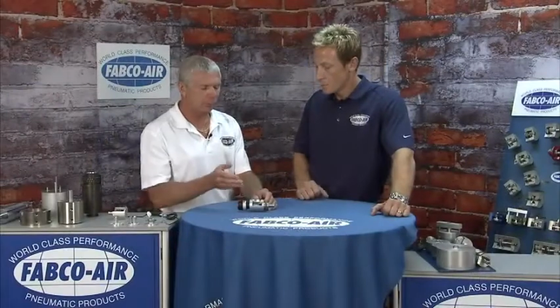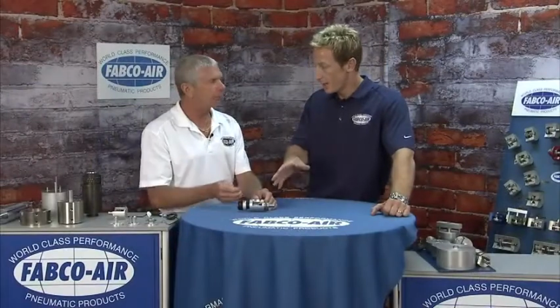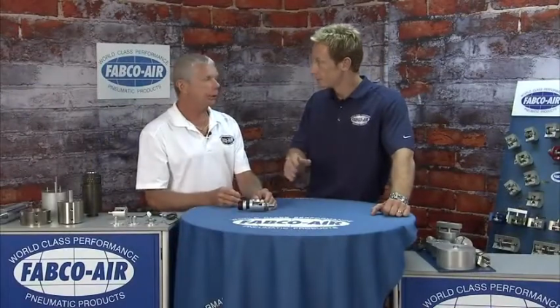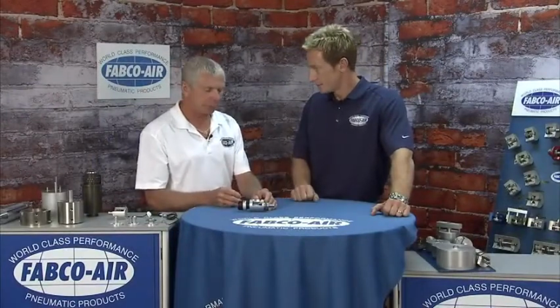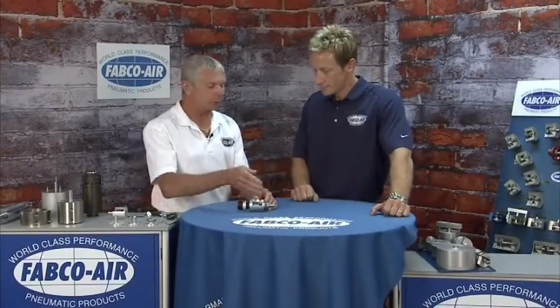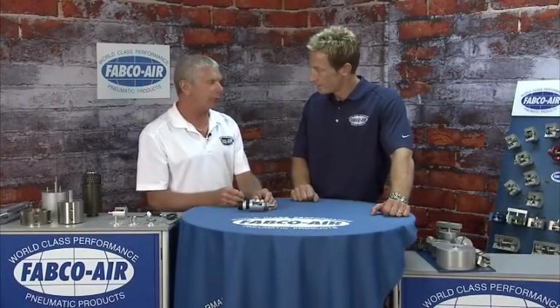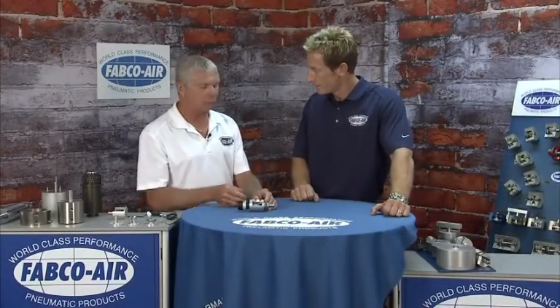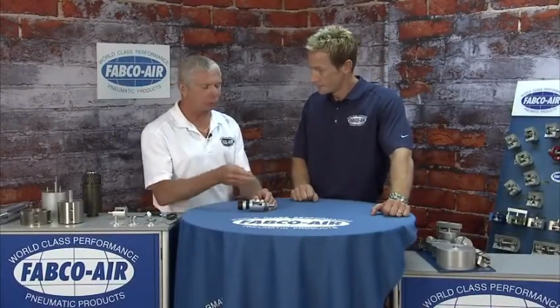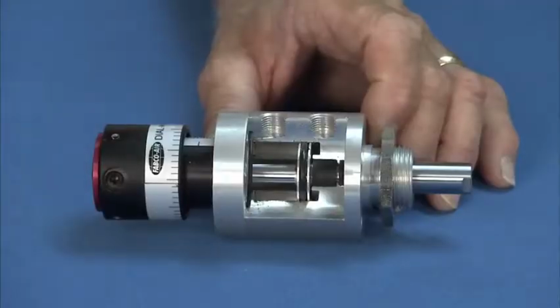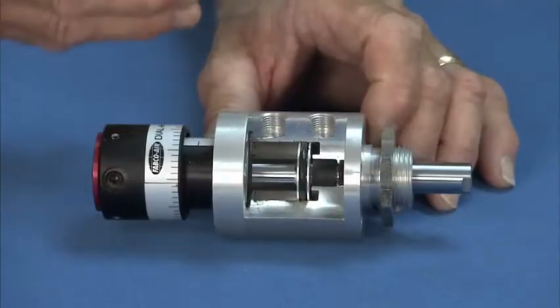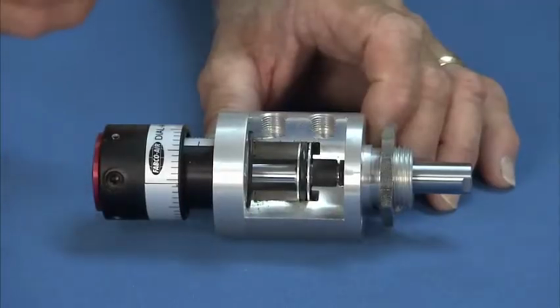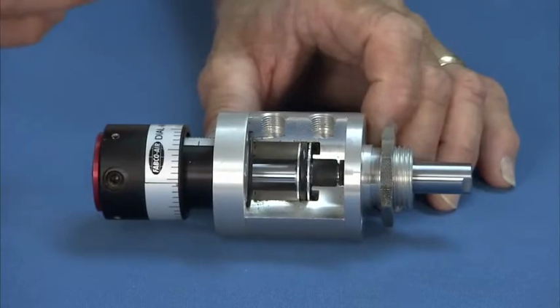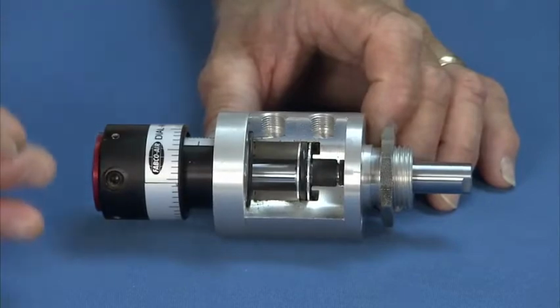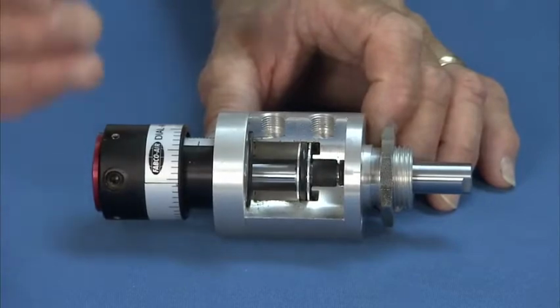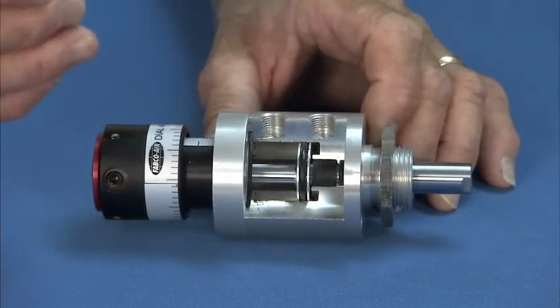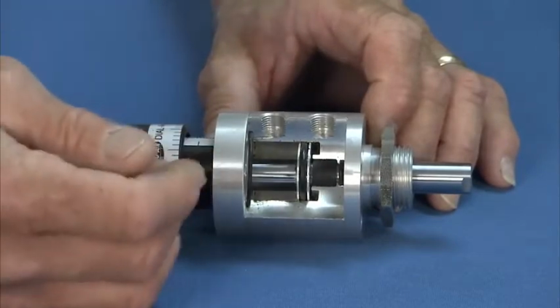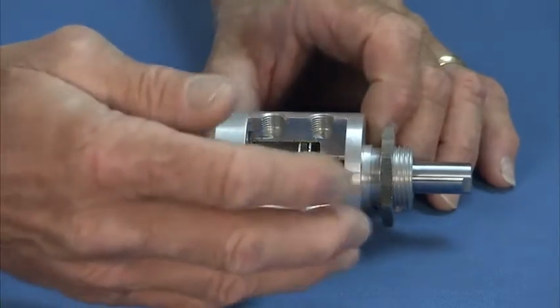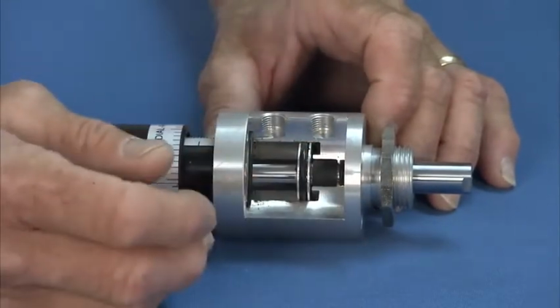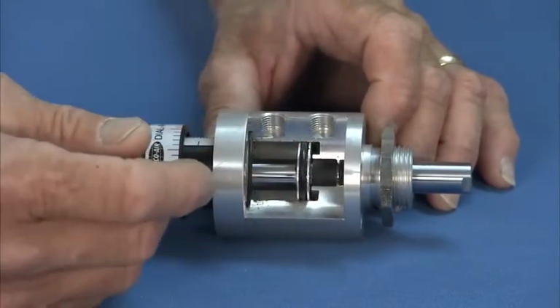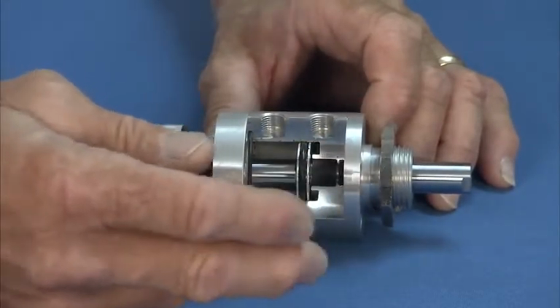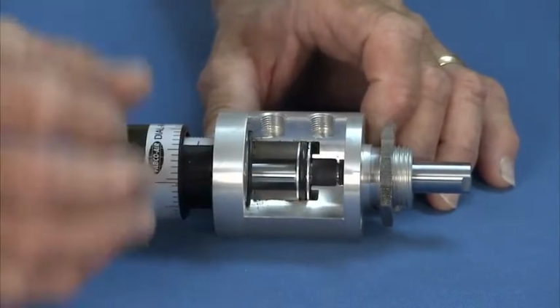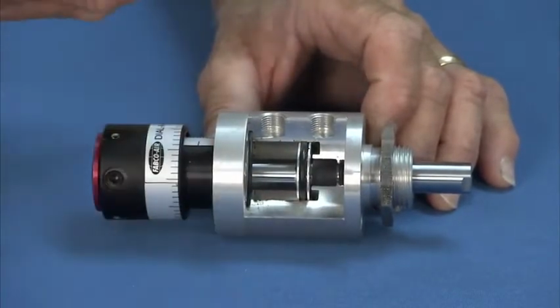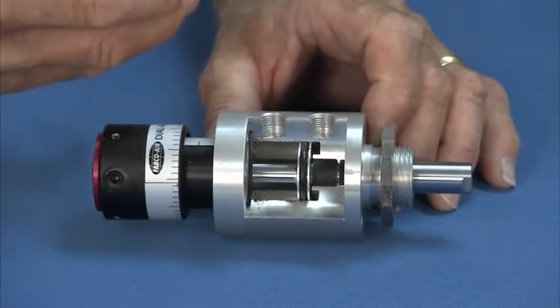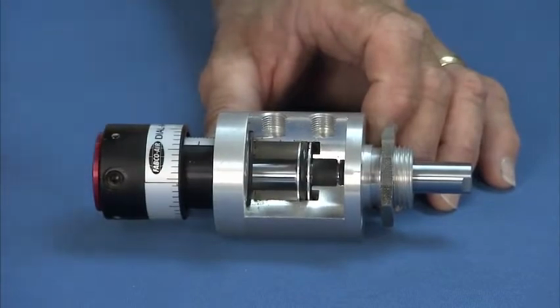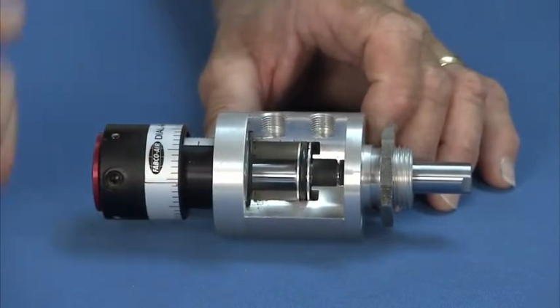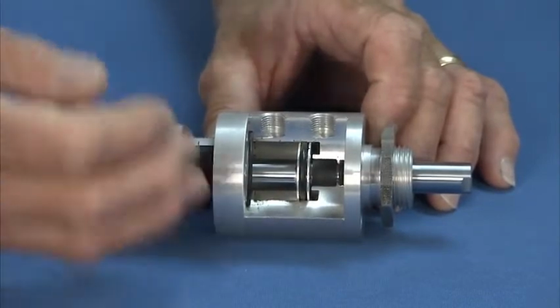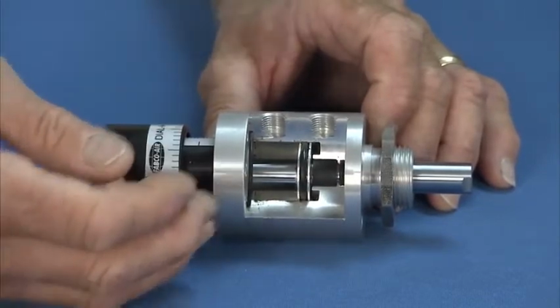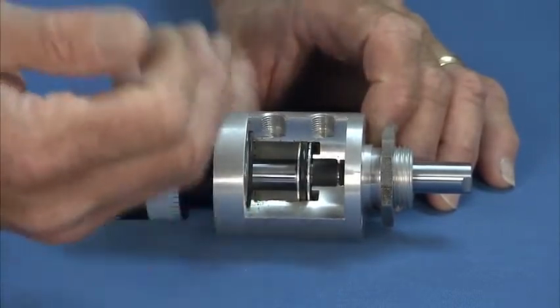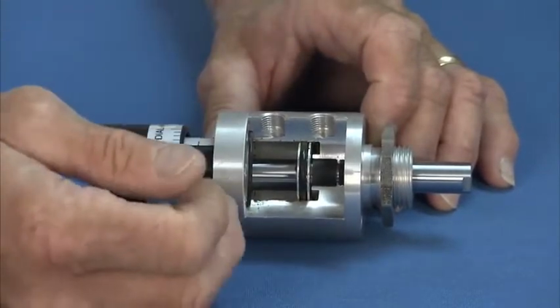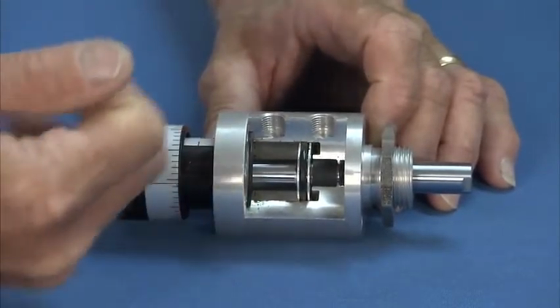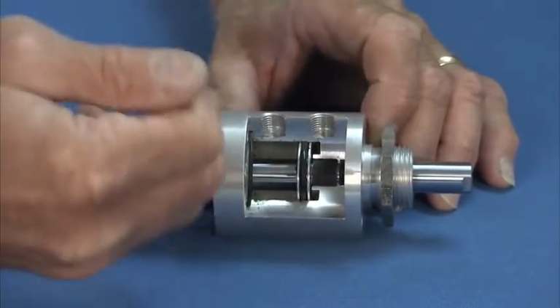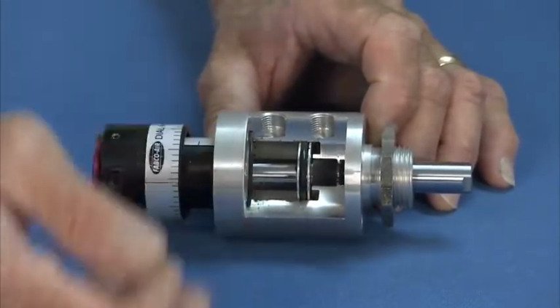So it's more shaft life? It is. It's more seal life also. And we also use a Teflon impregnated grease — it's MagnaLube G. We cross-hatch hone the bore, and the microscopic Teflon particles embed themselves in there, and you're running Teflon against Teflon.